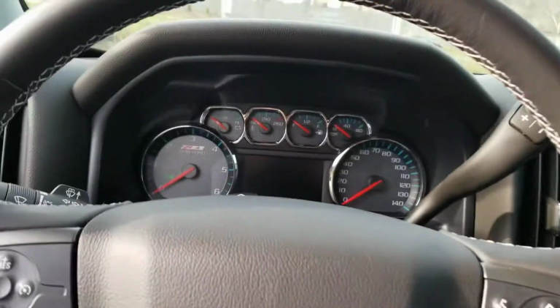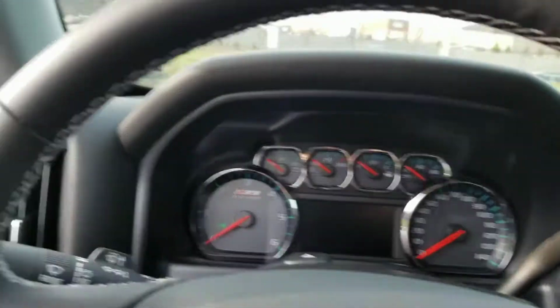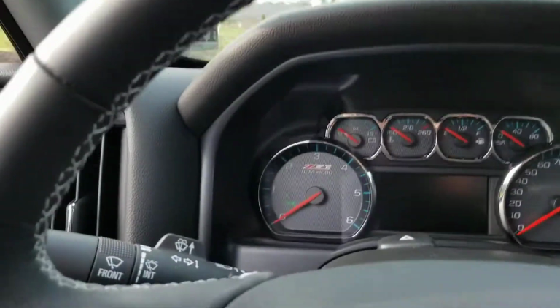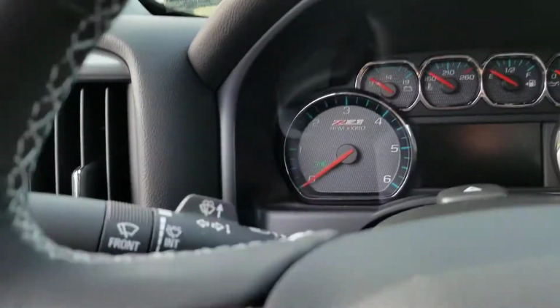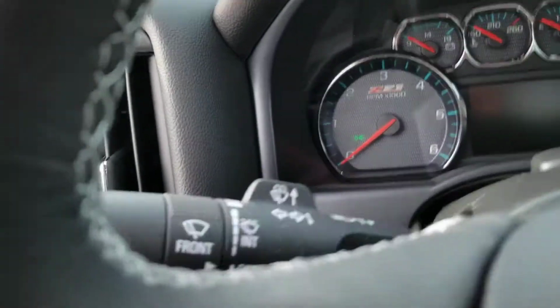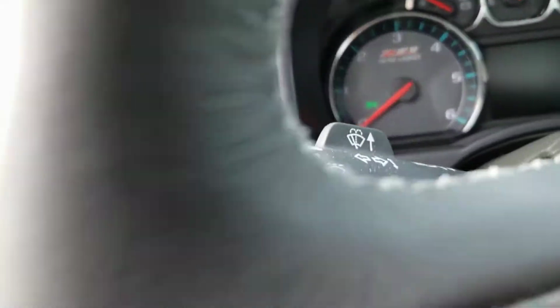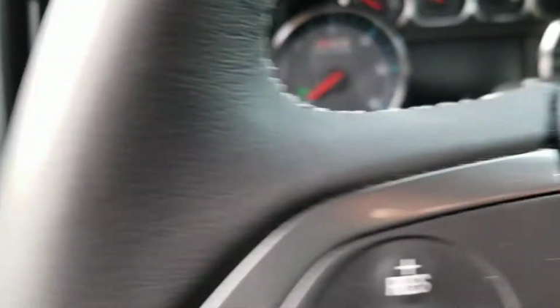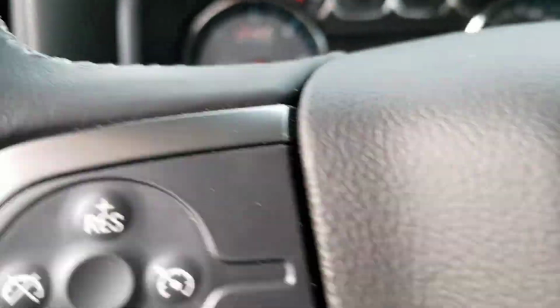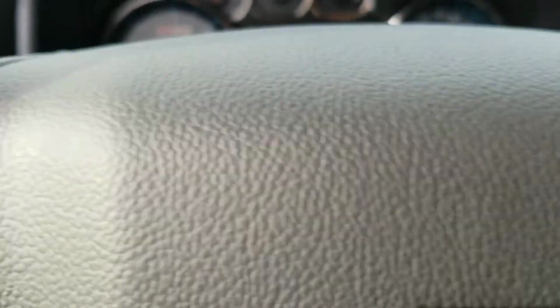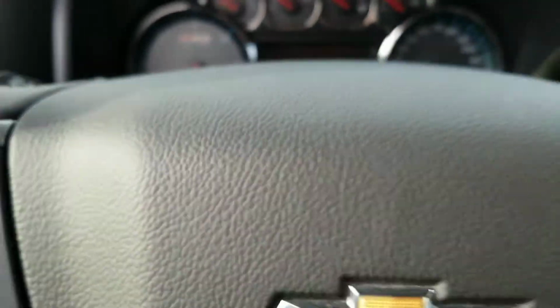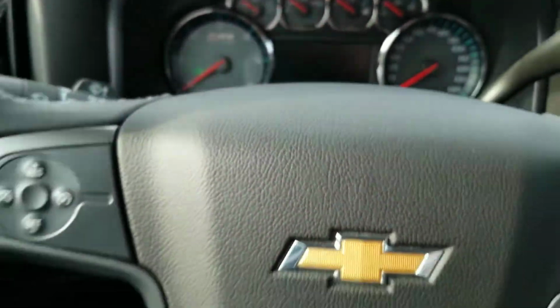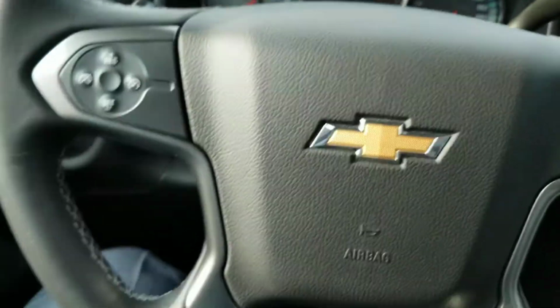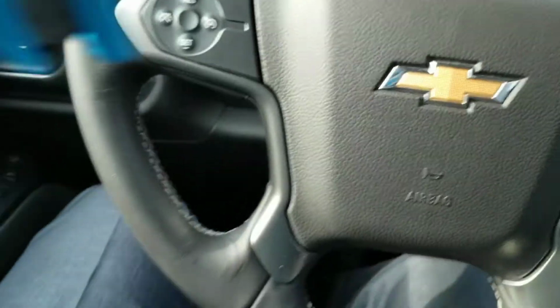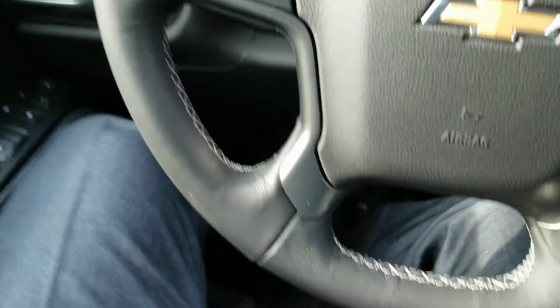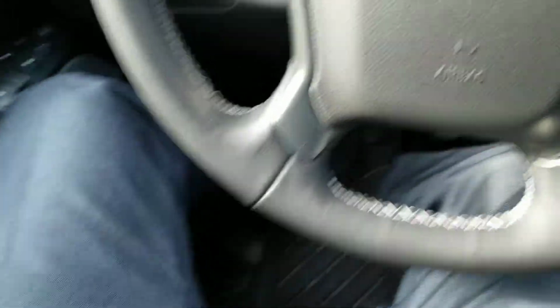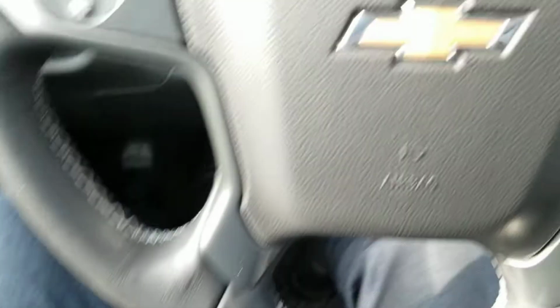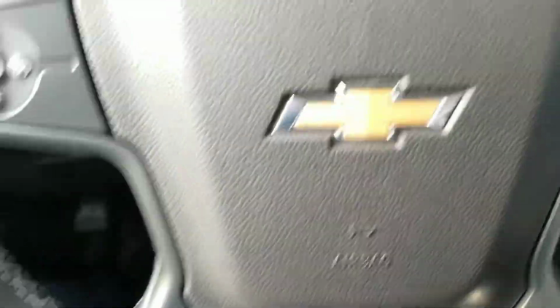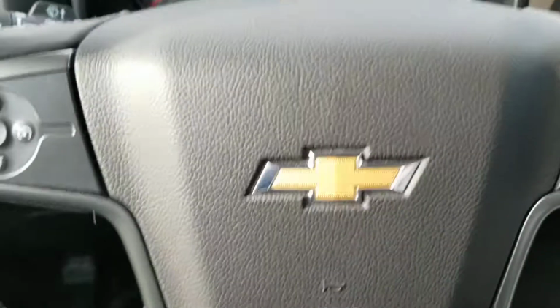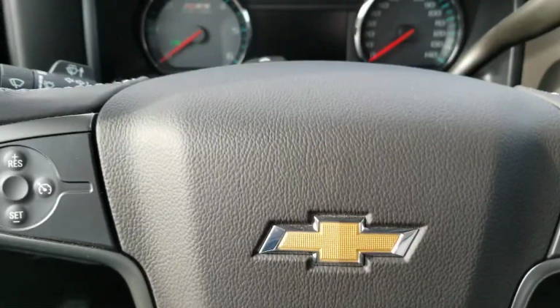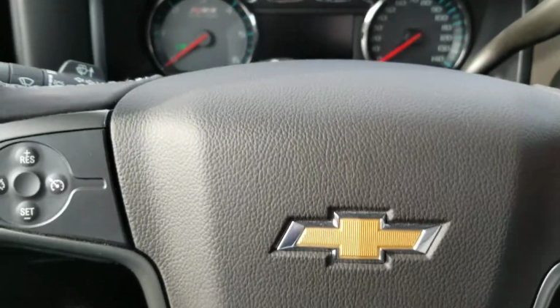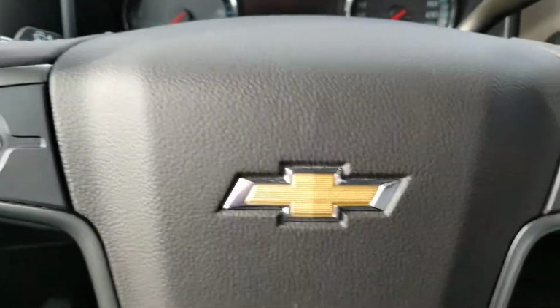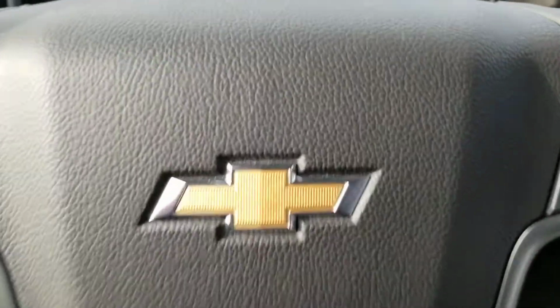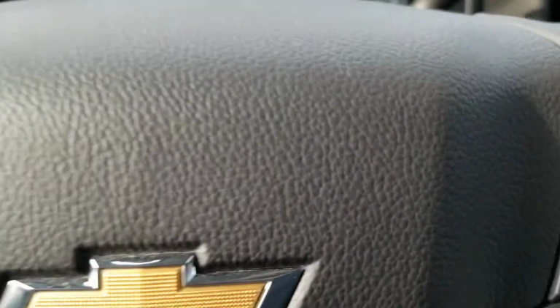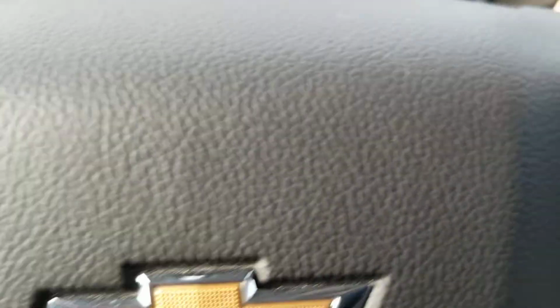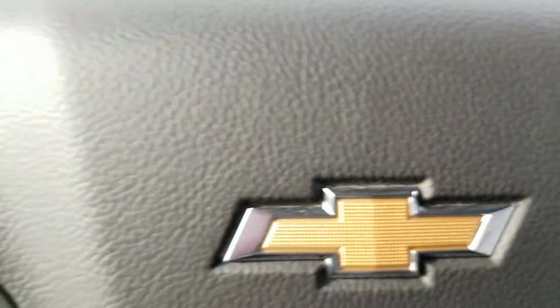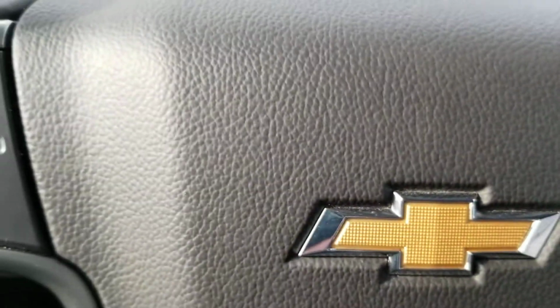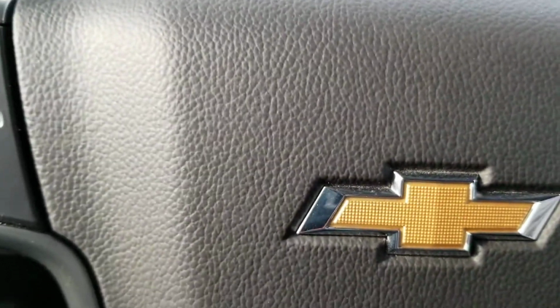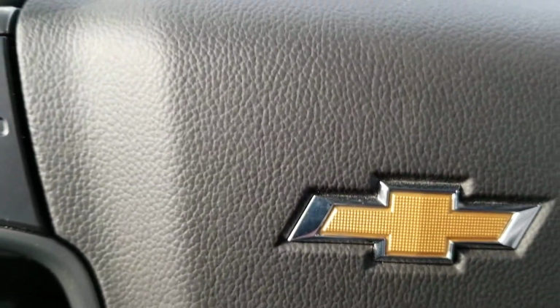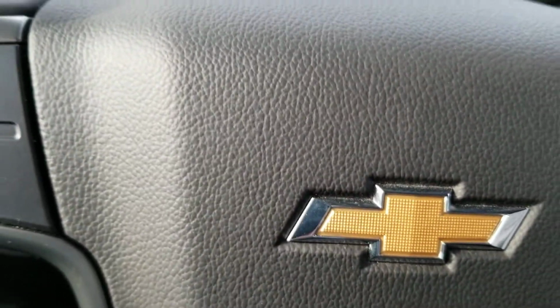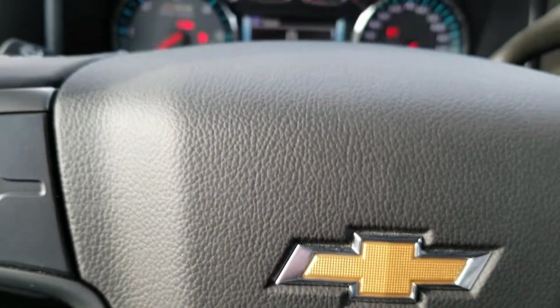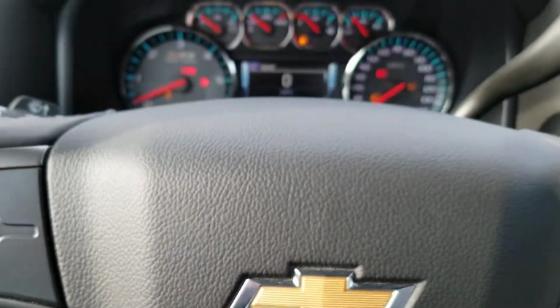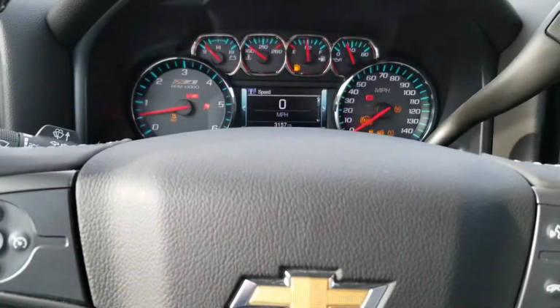I did auto-start this car, so we're just going to put the key in and start it fully. There you go.